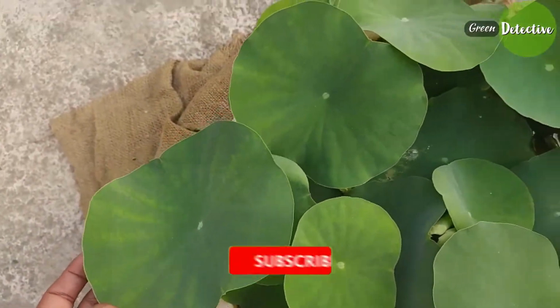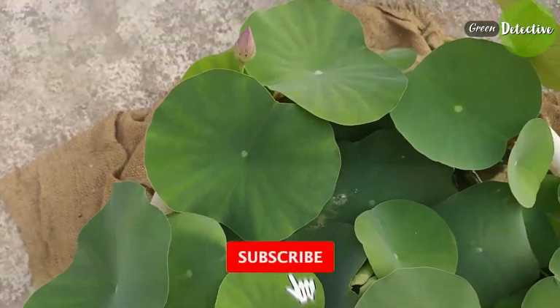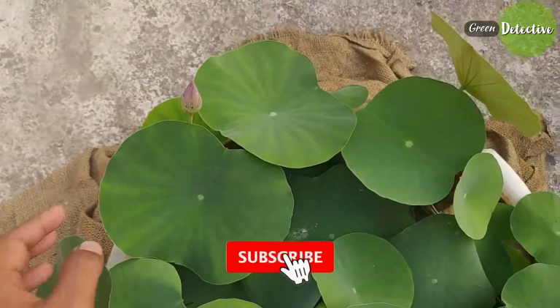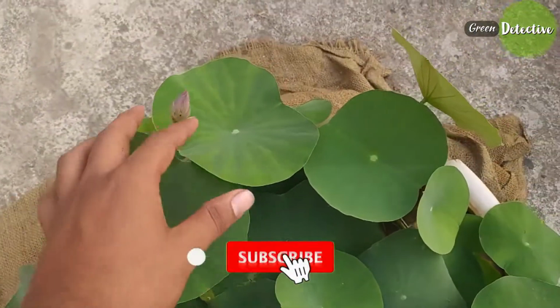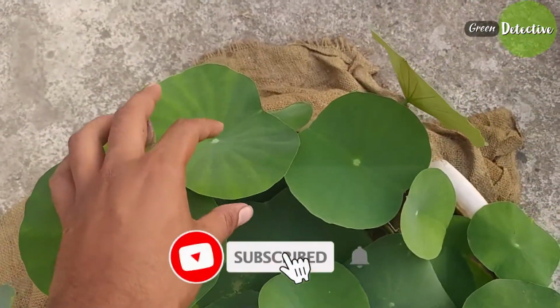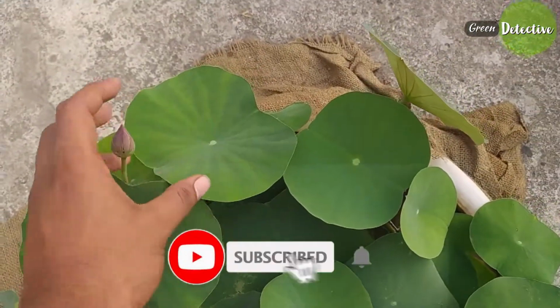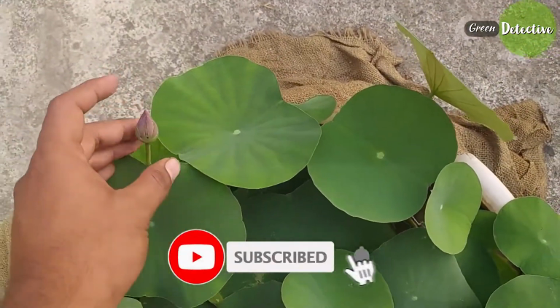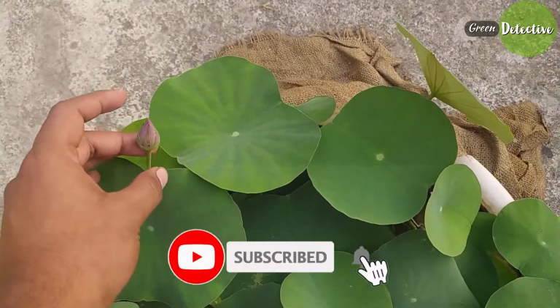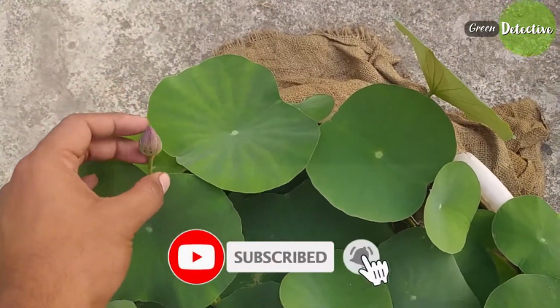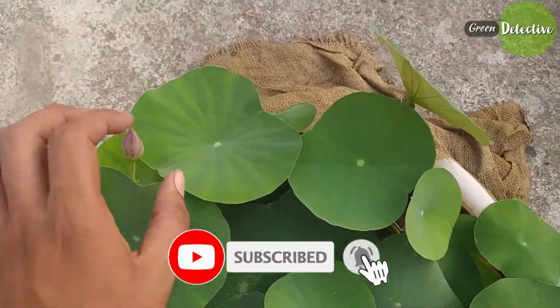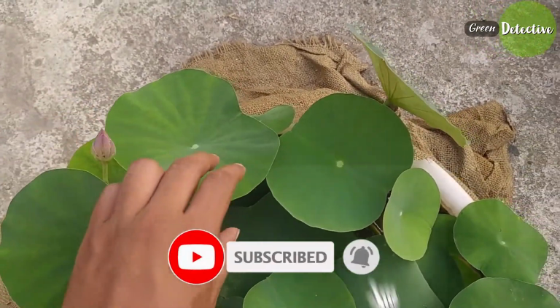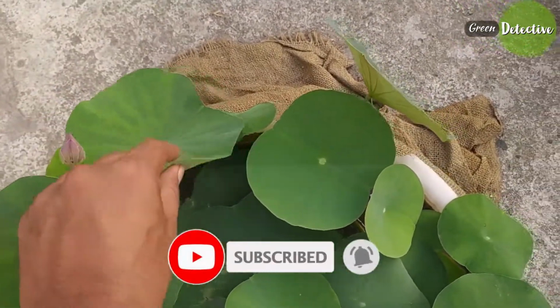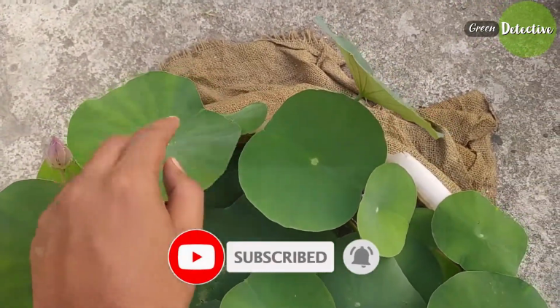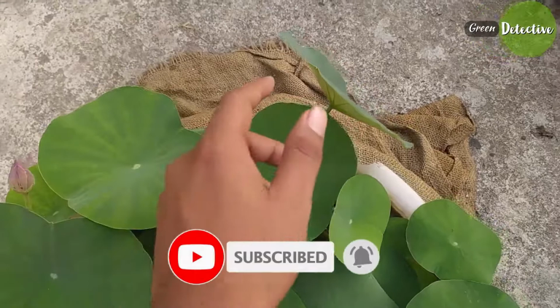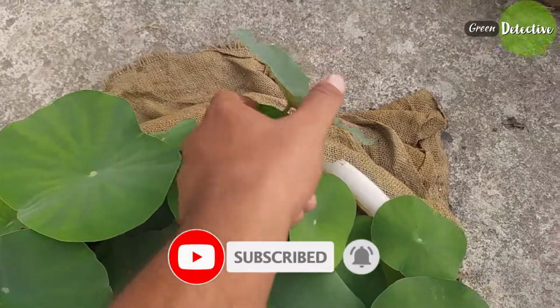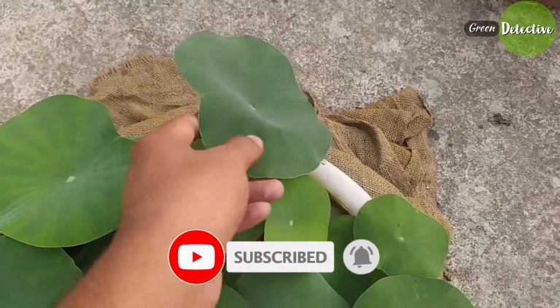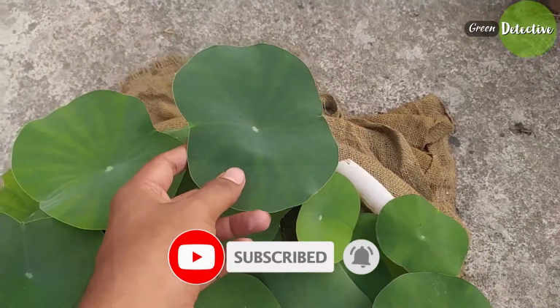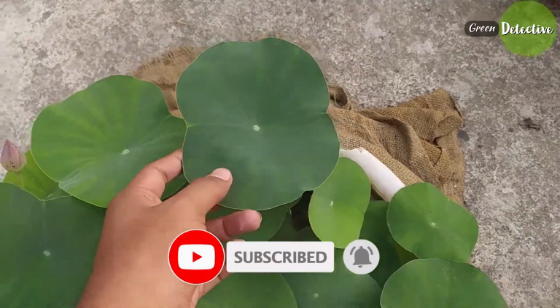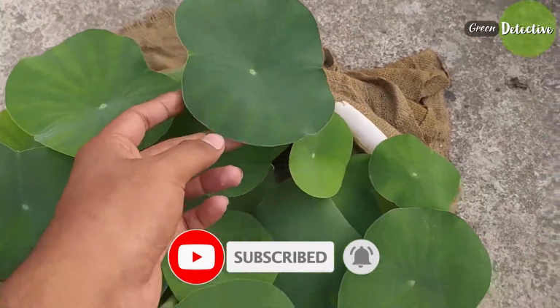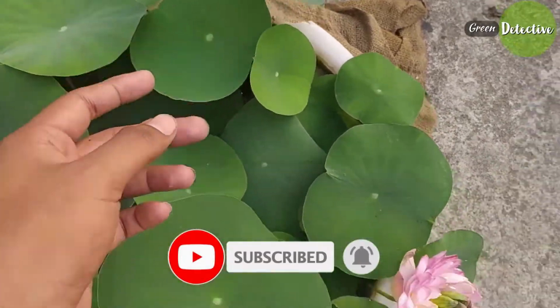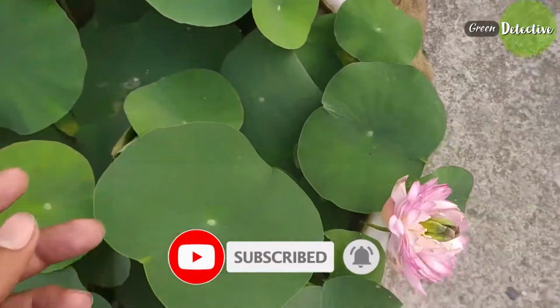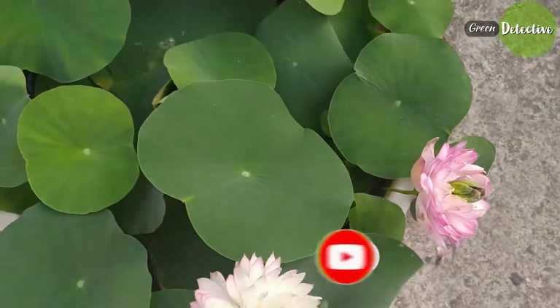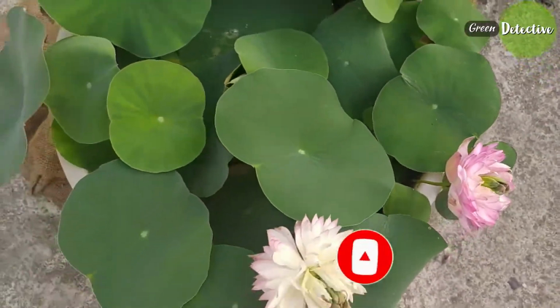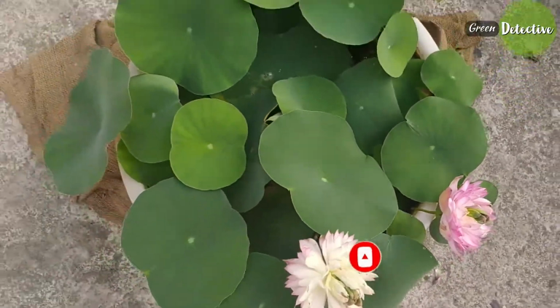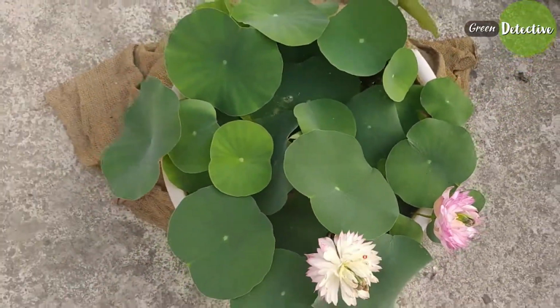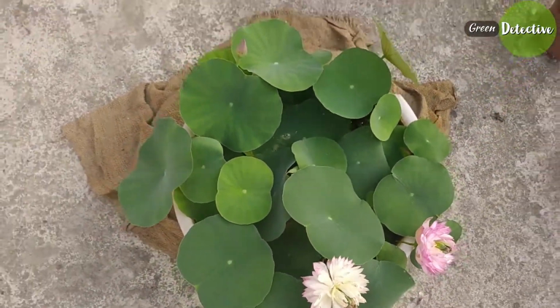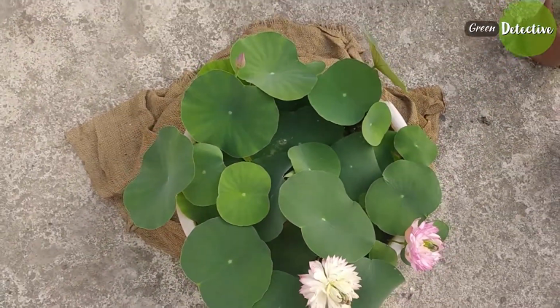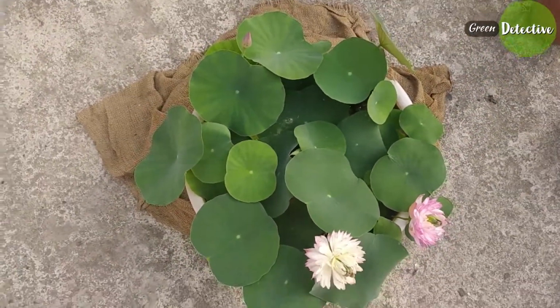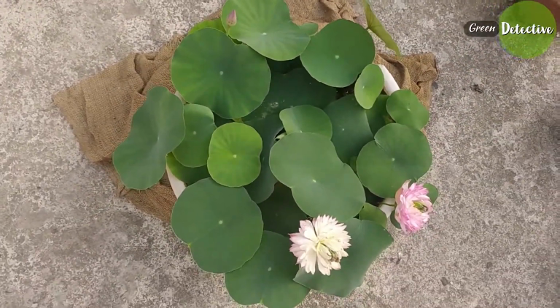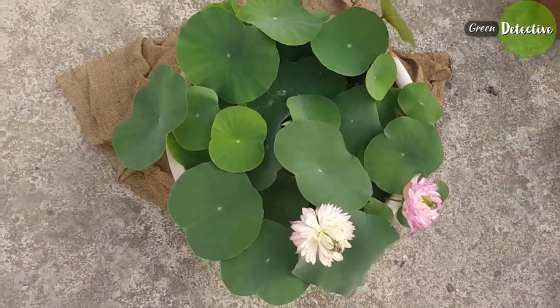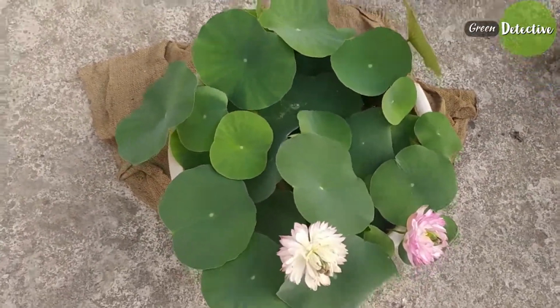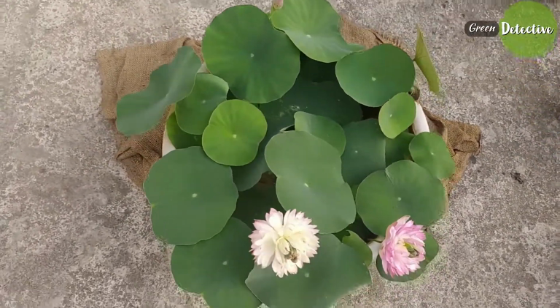That's all. Thanks for watching friends. If you like the video, please subscribe to our channel and hit the bell icon. Happy gardening — stay tuned for the next video.